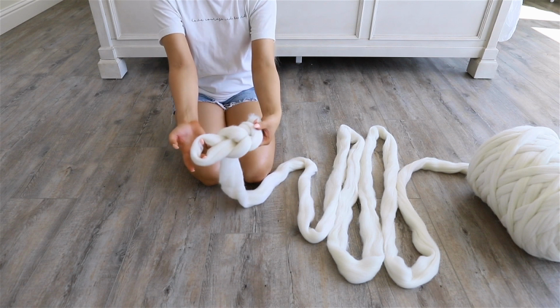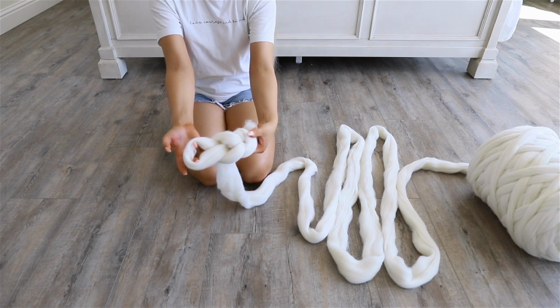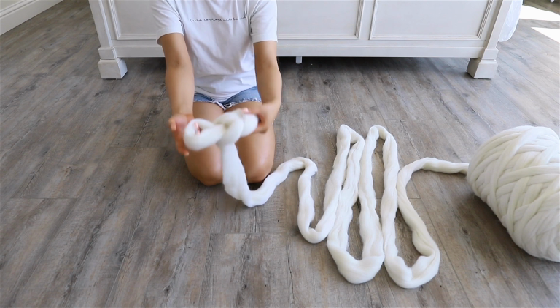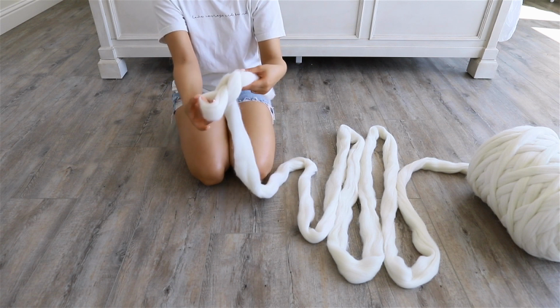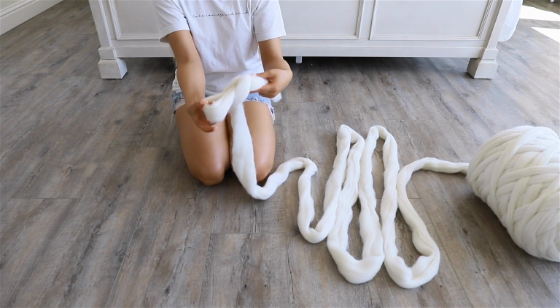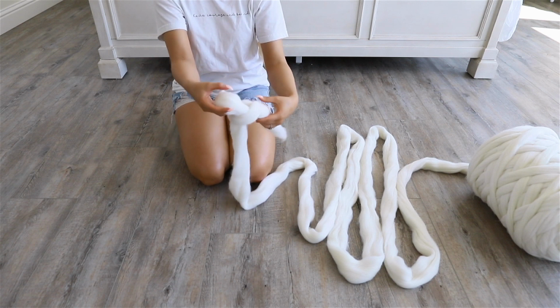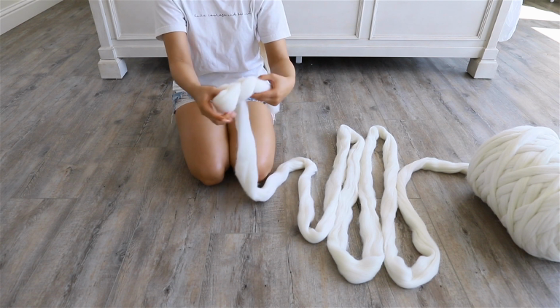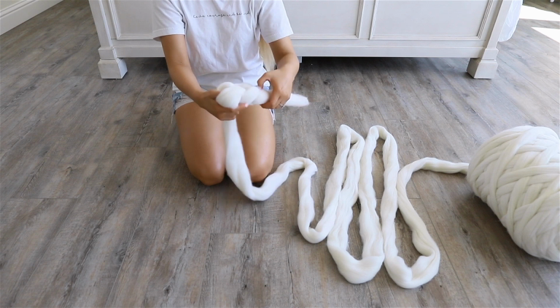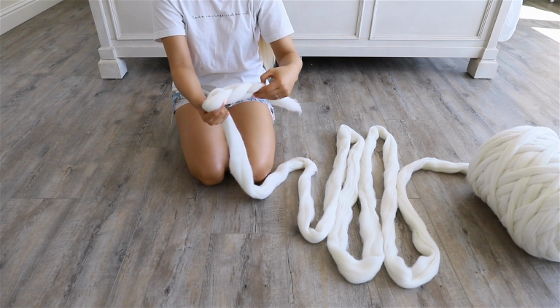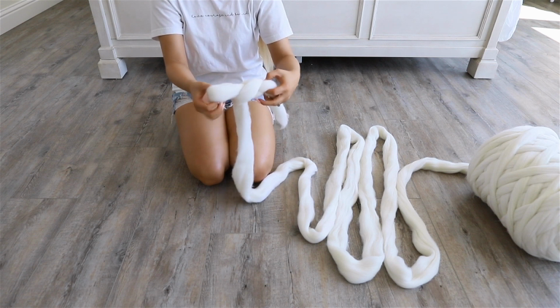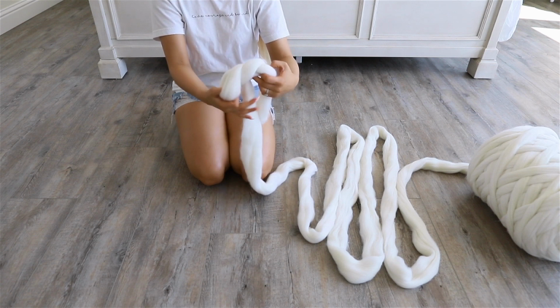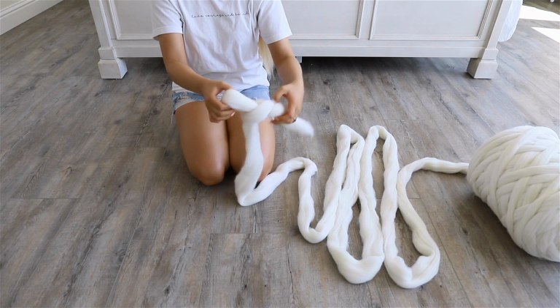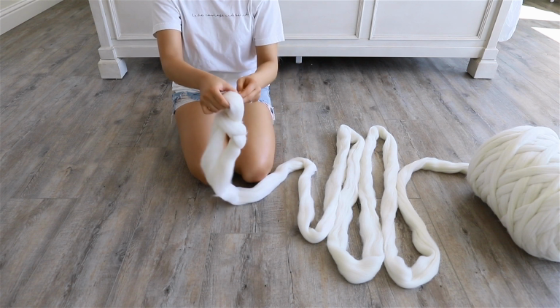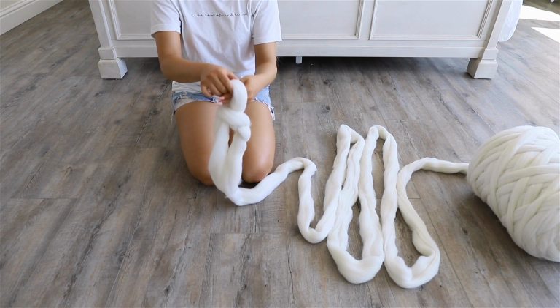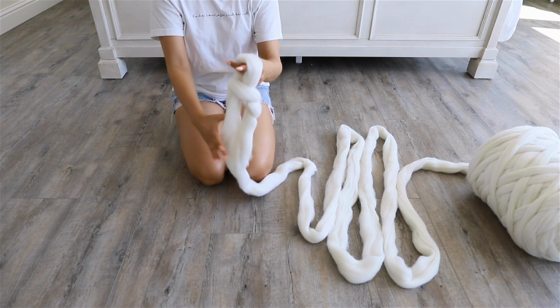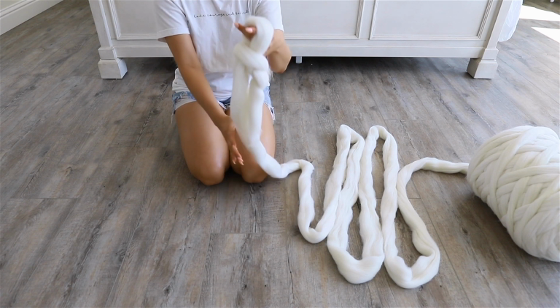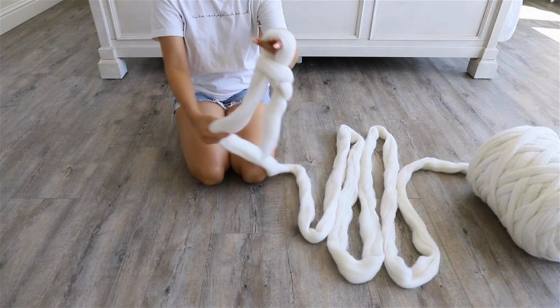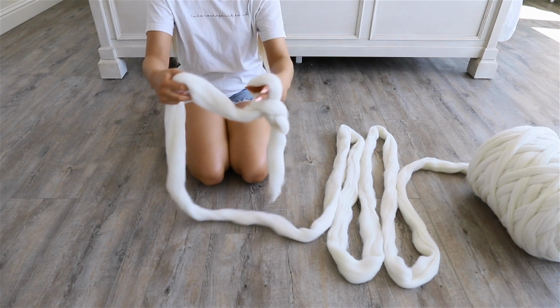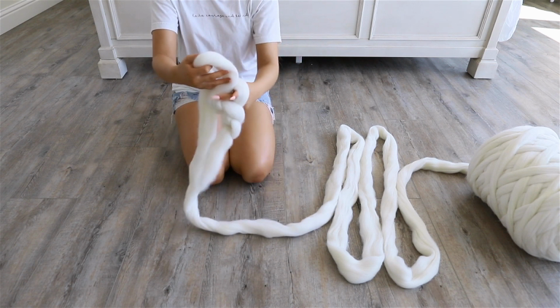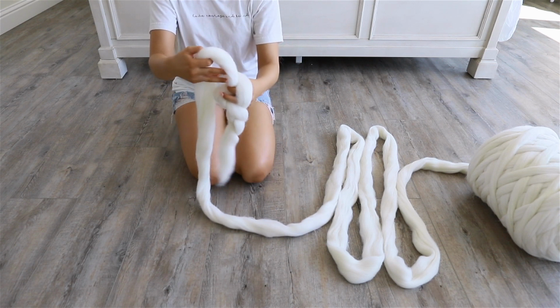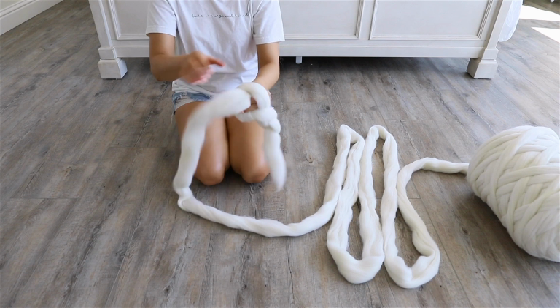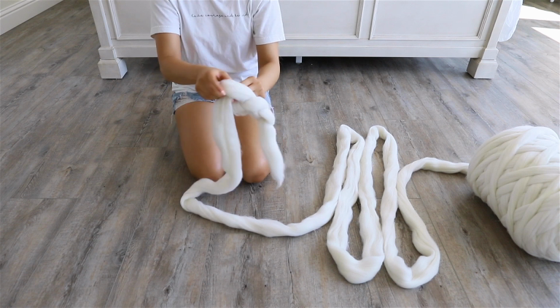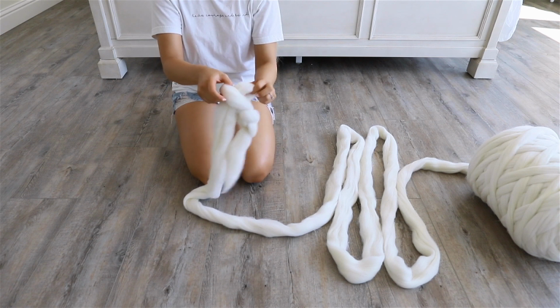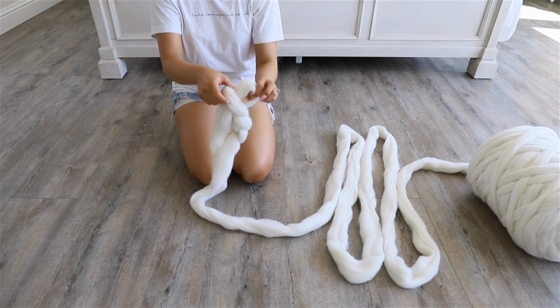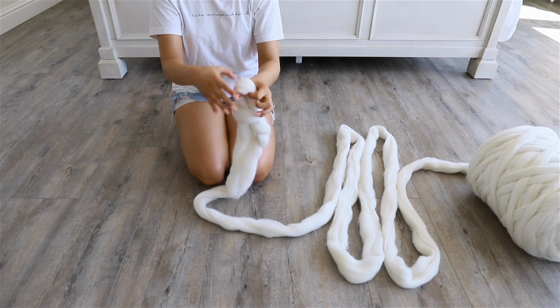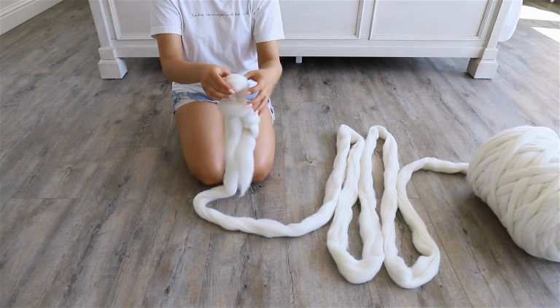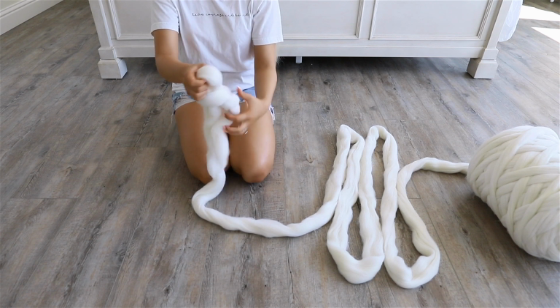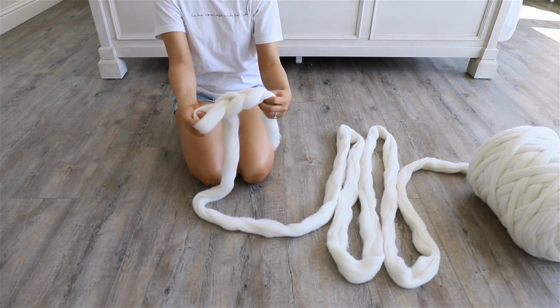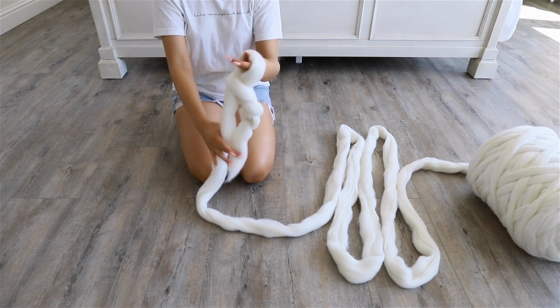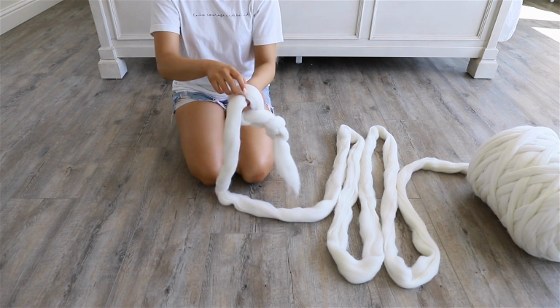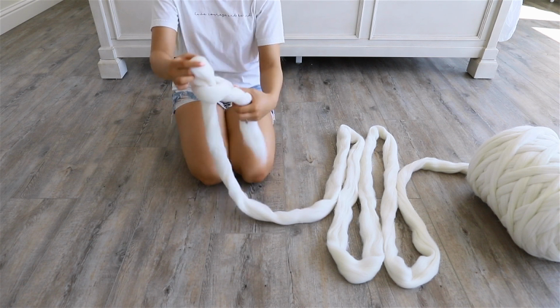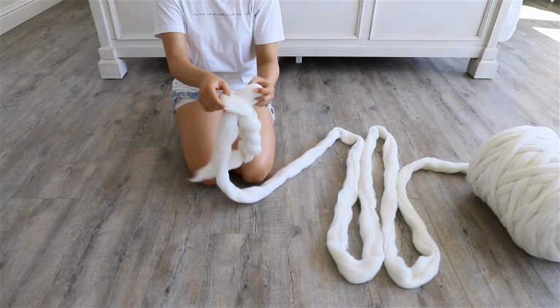I'm just going to repeat this step about 25 more times for a total of 25 loops. The length of your blanket will depend on the number of loops you make, so again that is up to your own personal preference.